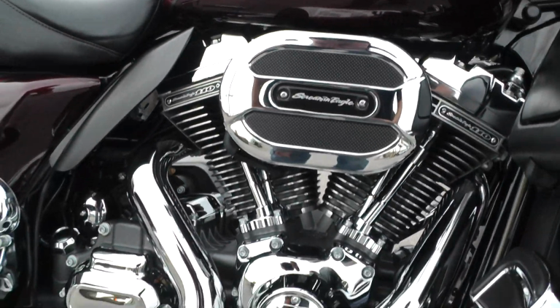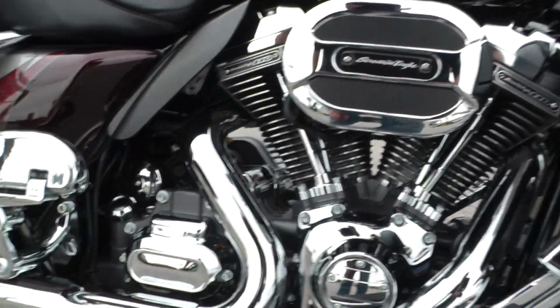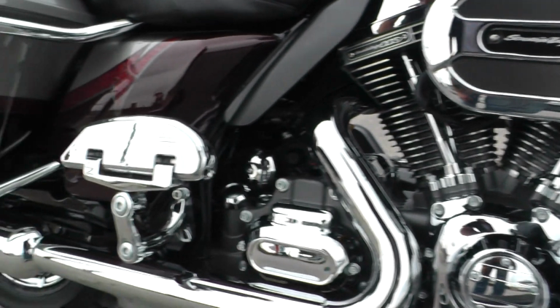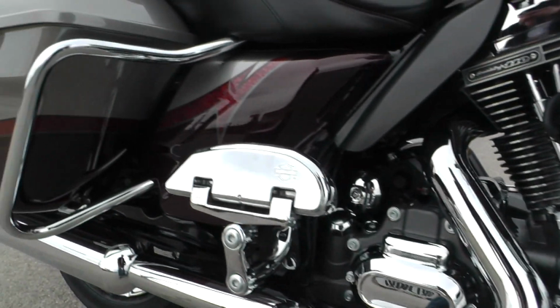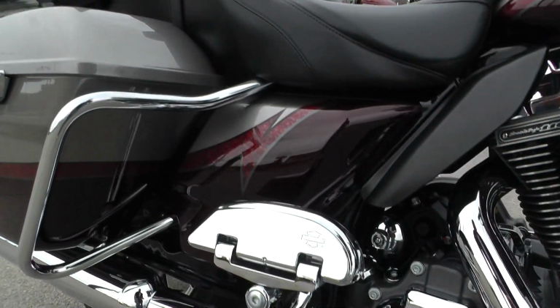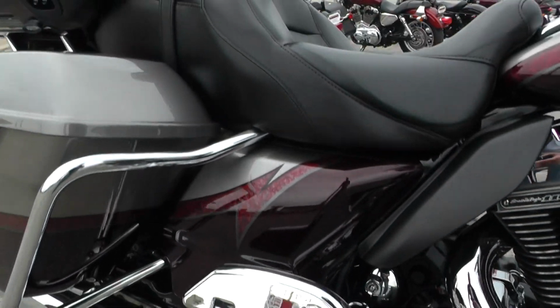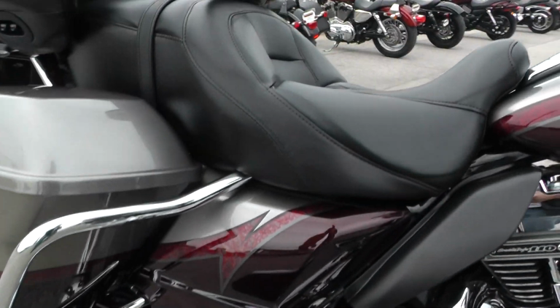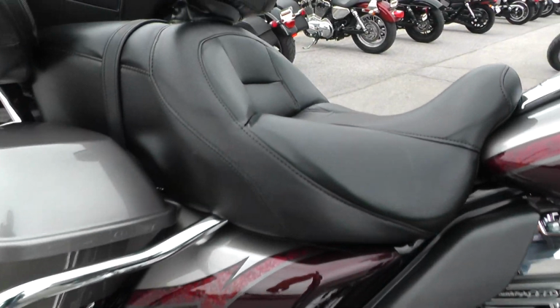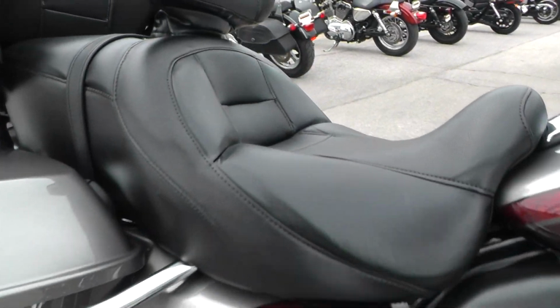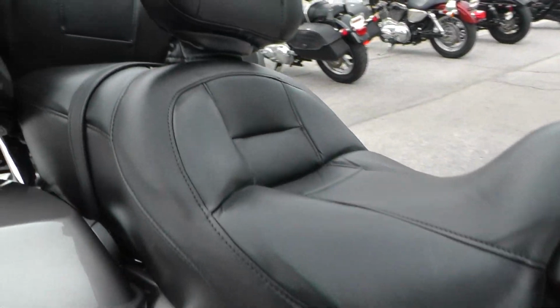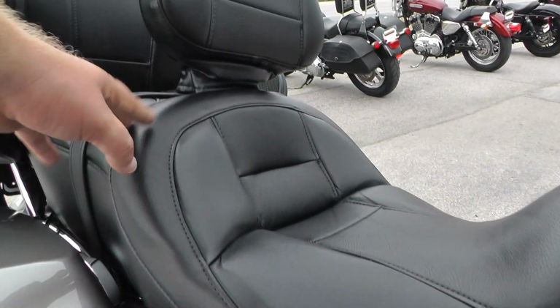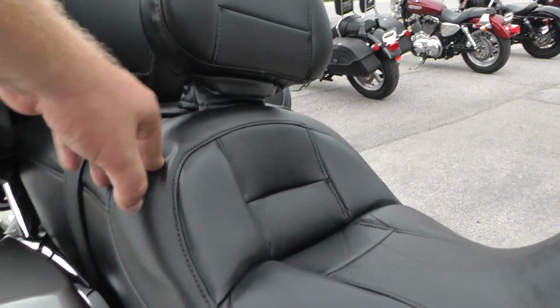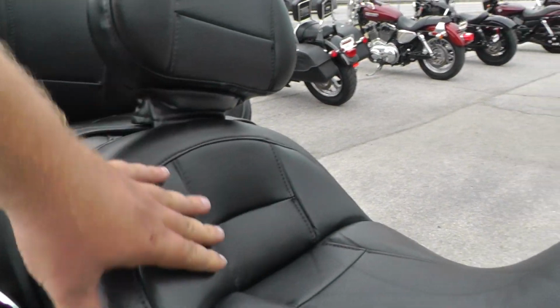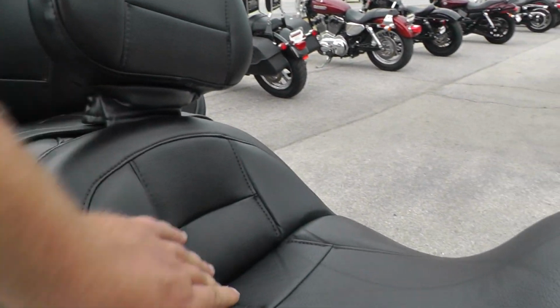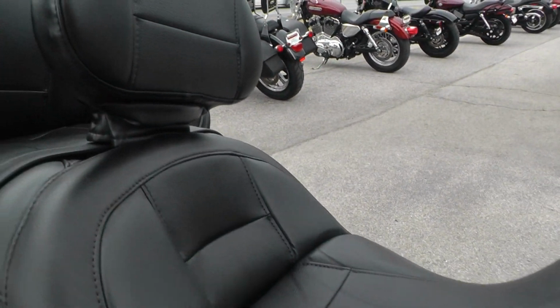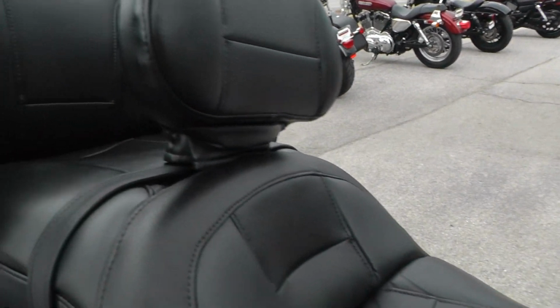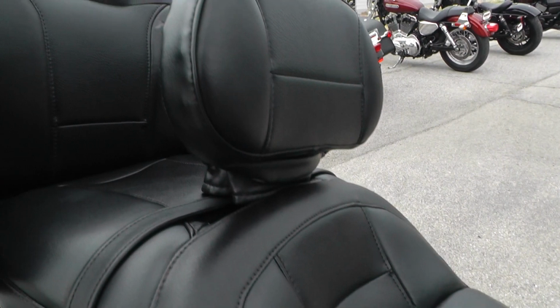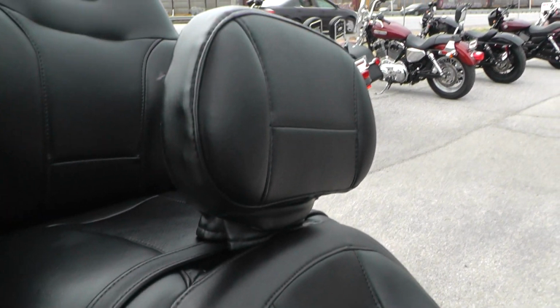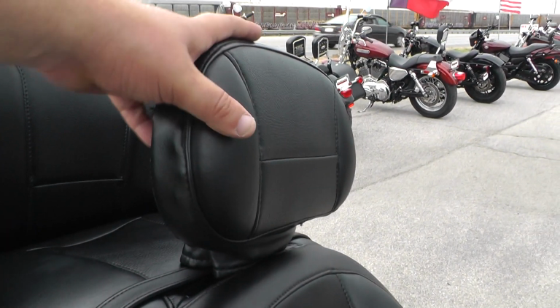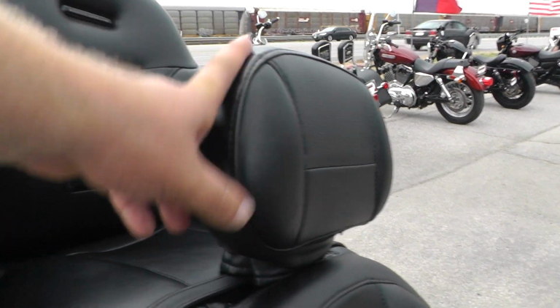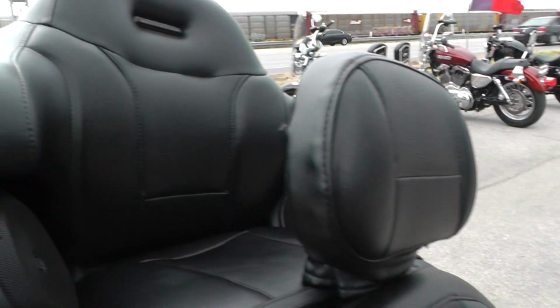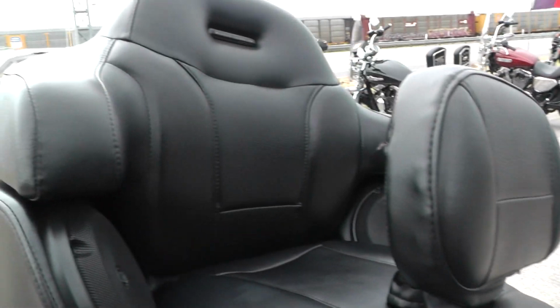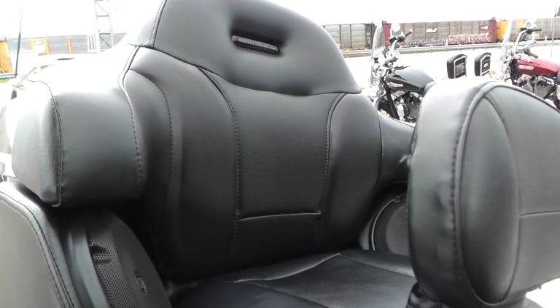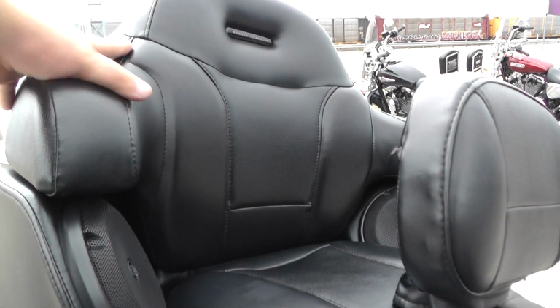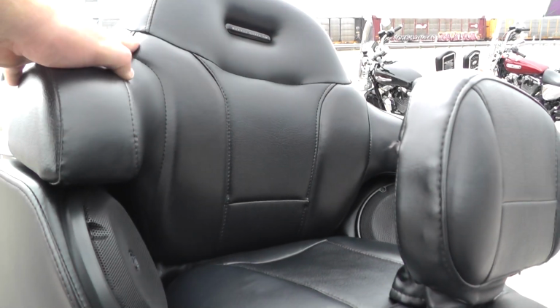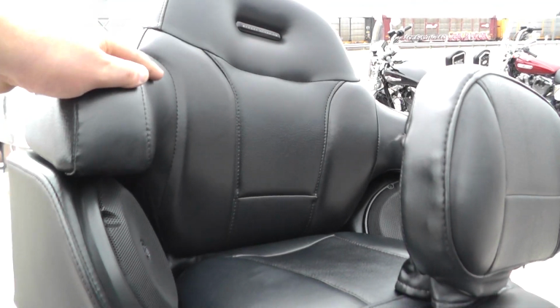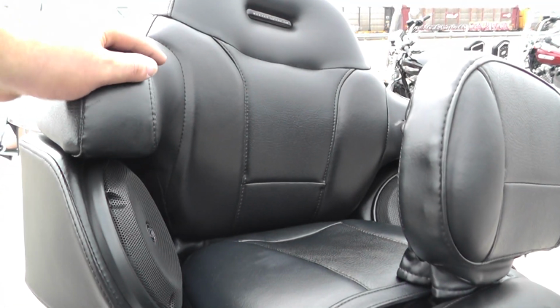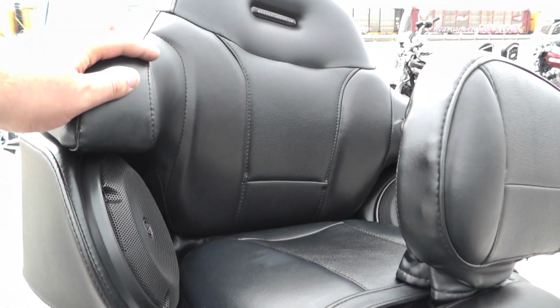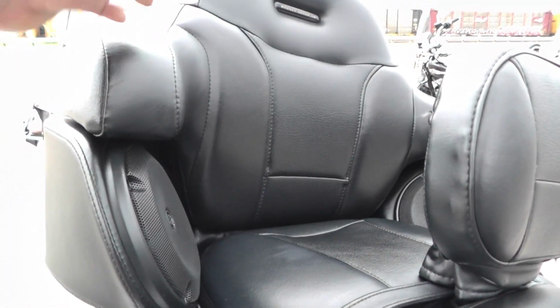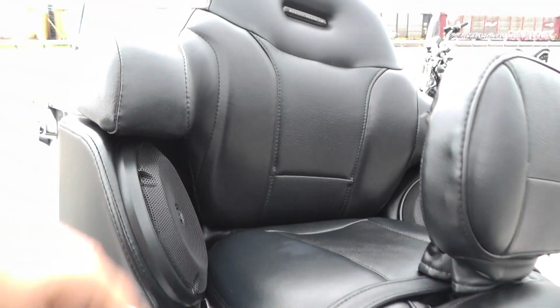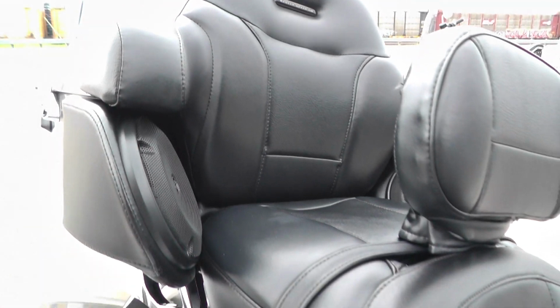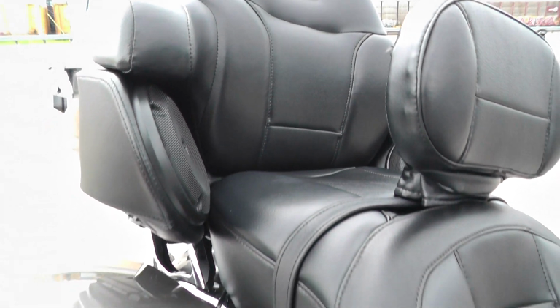All the chrome is in excellent condition. It's got a two-up touring seat — very comfortable — with an adjustable driver's backrest and a nice area for your passenger to sit, plus speakers in the rear.